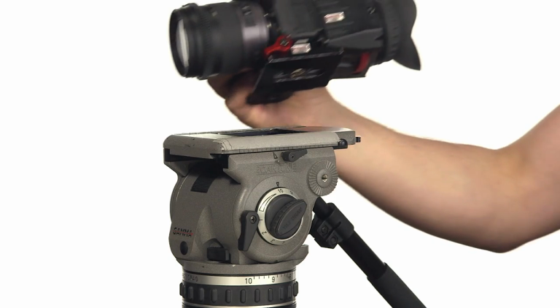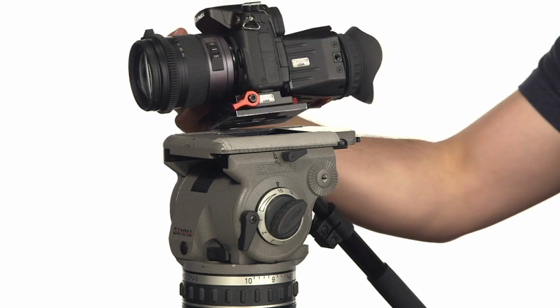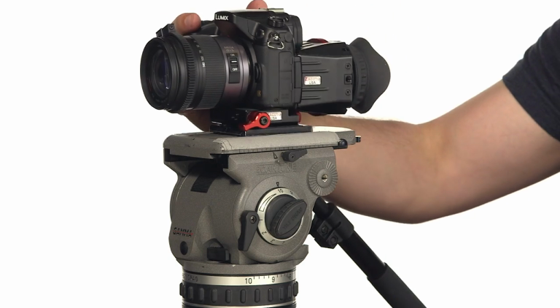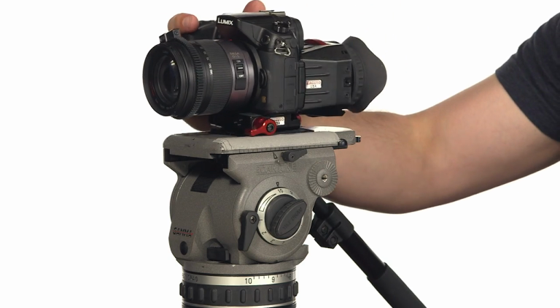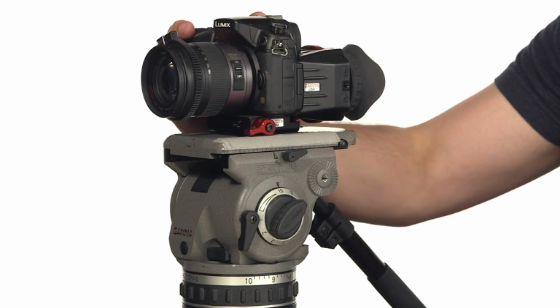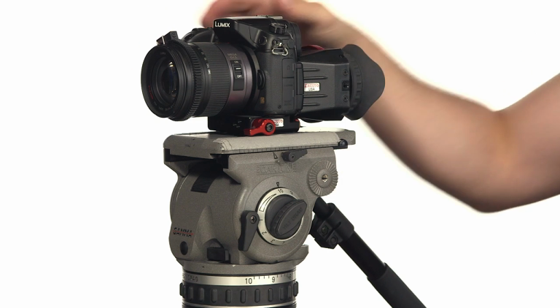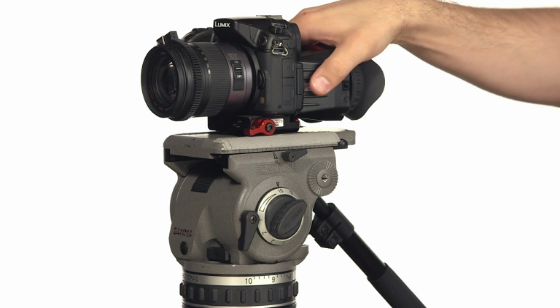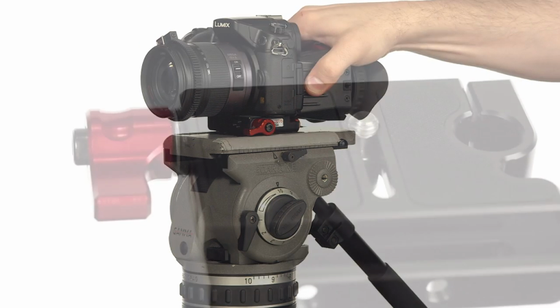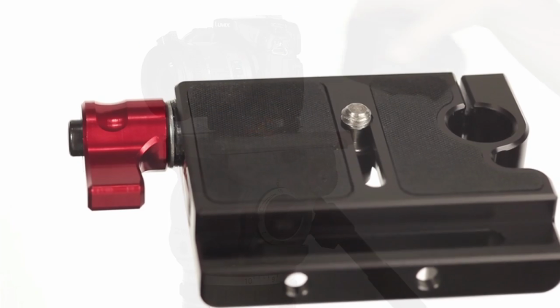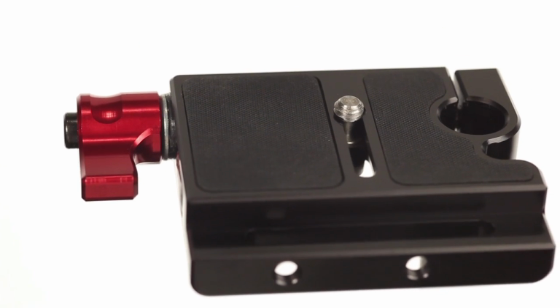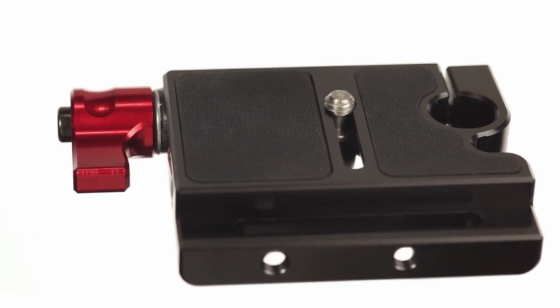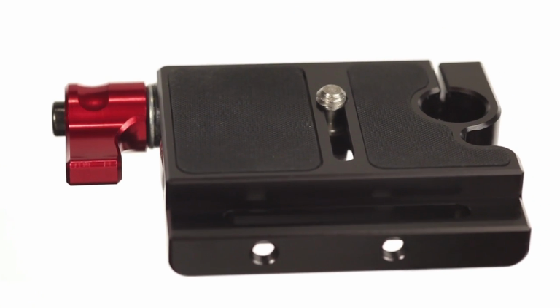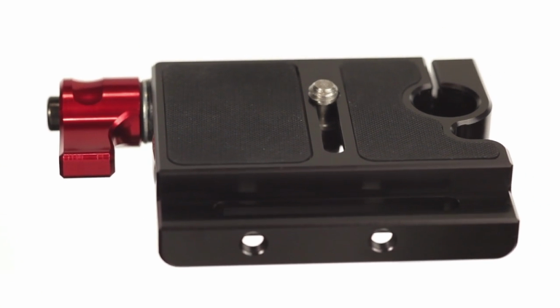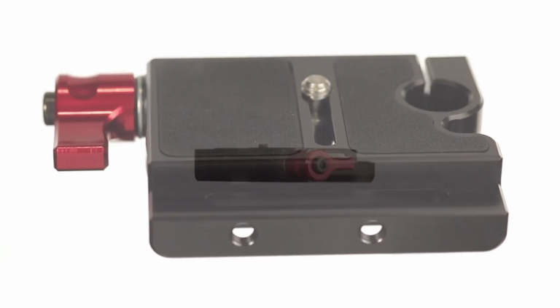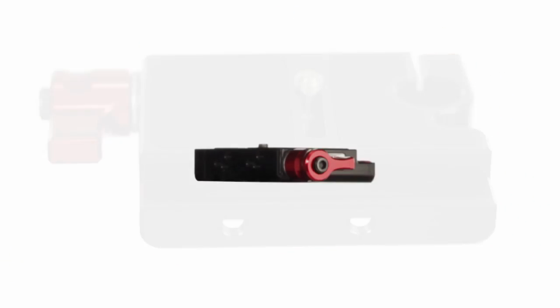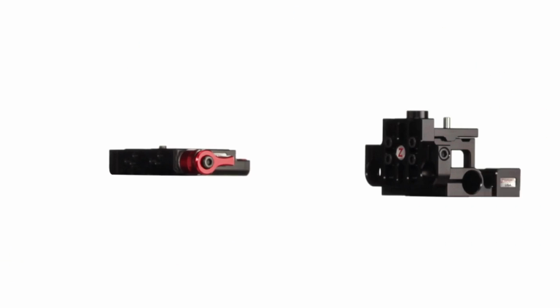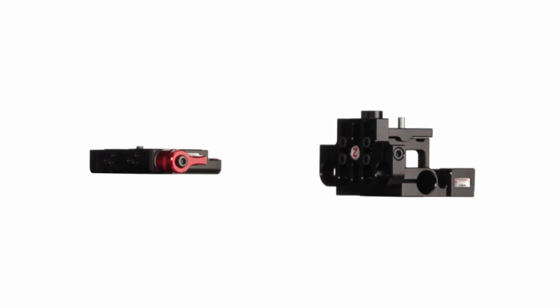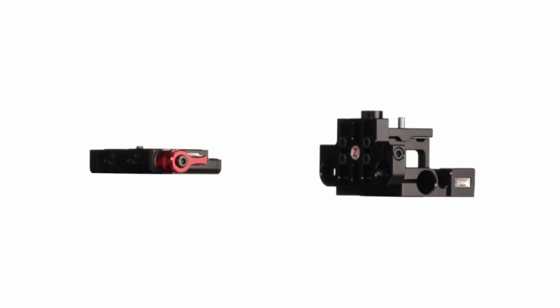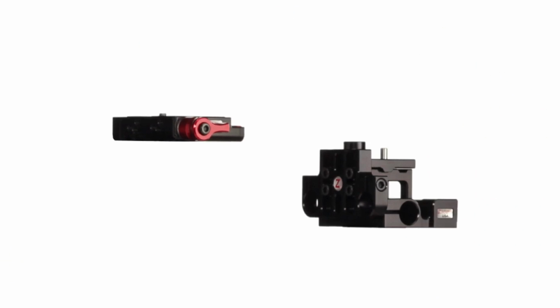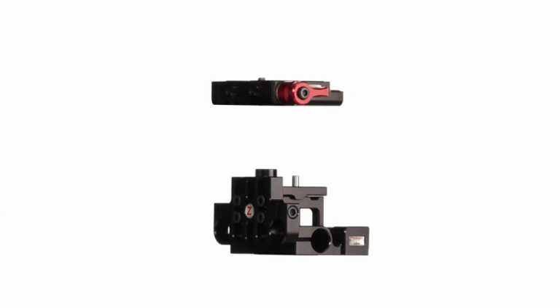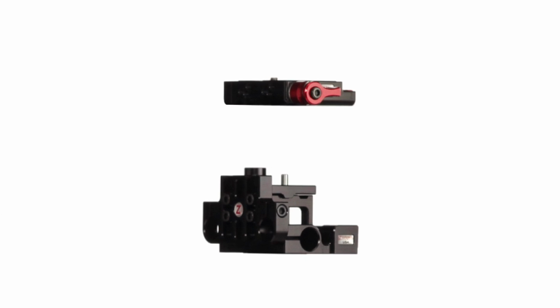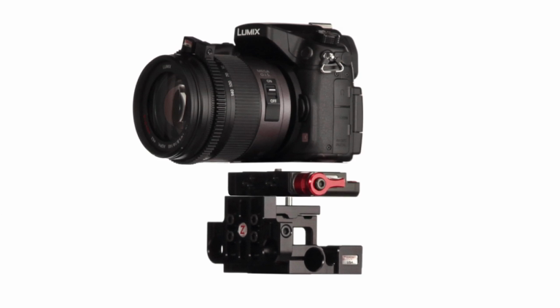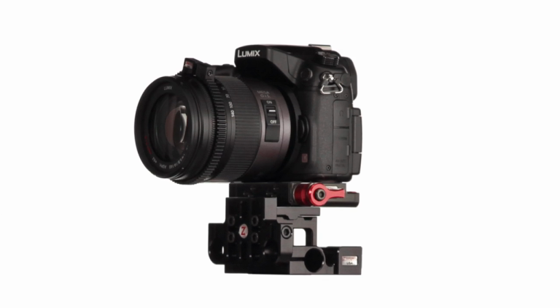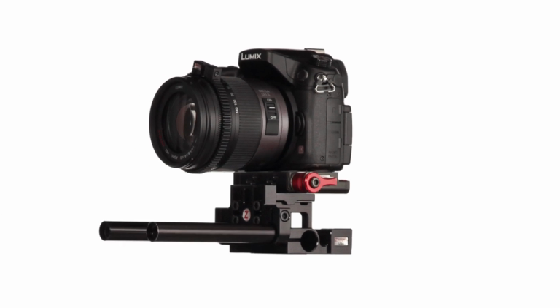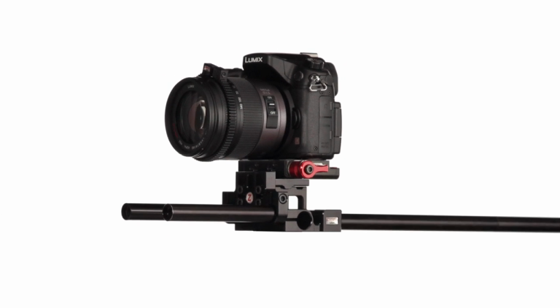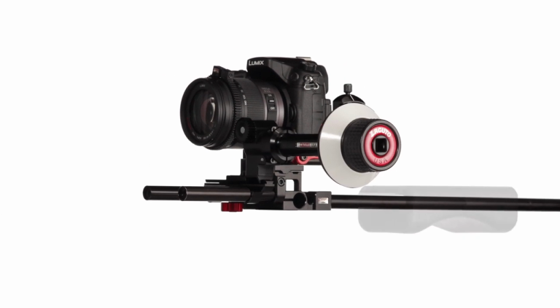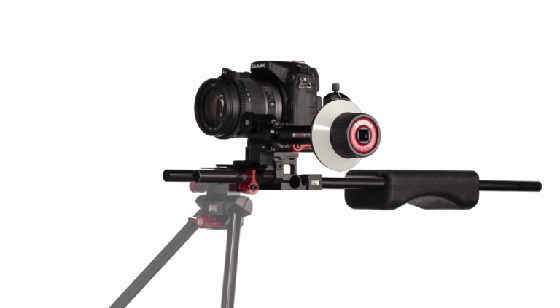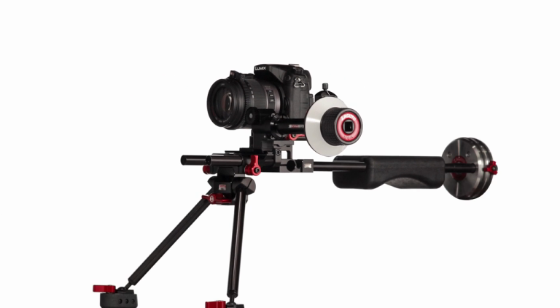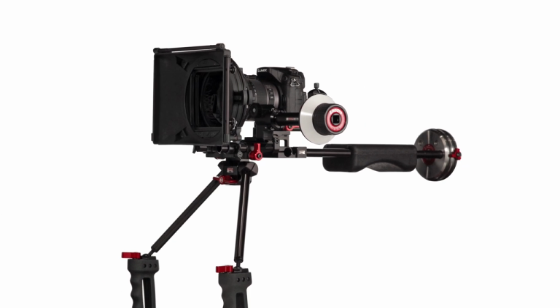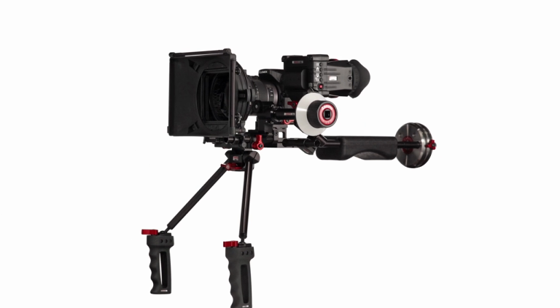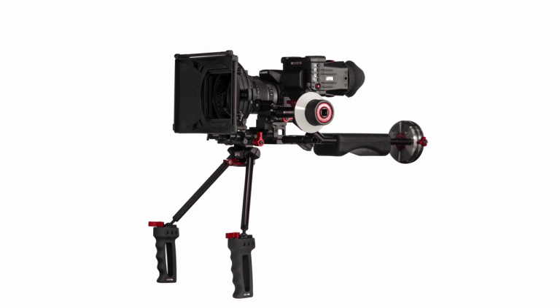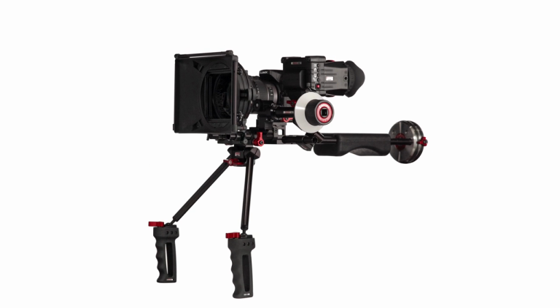The Gorilla Baseplate version 2 boasts the same abilities, but was designed to also be used with the Zacuto Mini DSLR Baseplate, which provides the added benefit of quick-release use with more substantial DSLR kits.